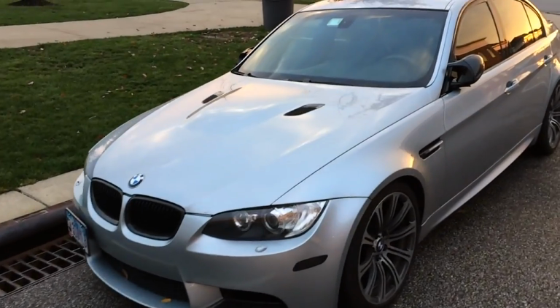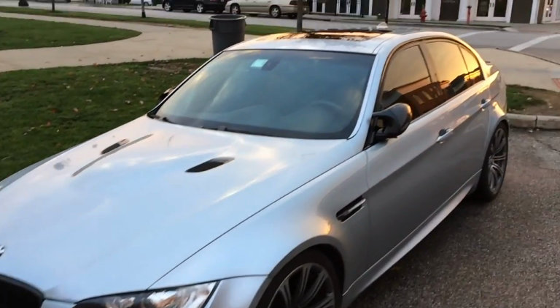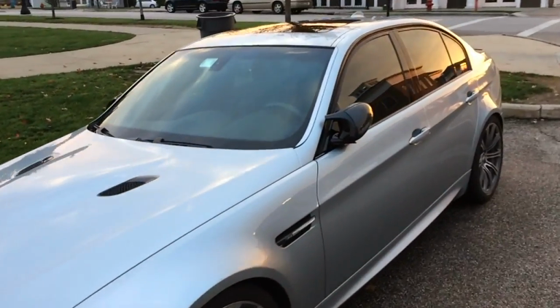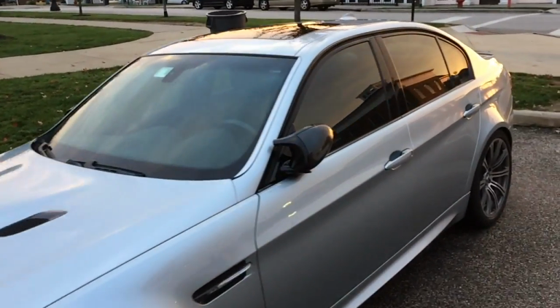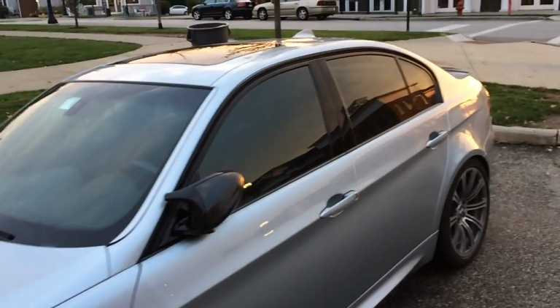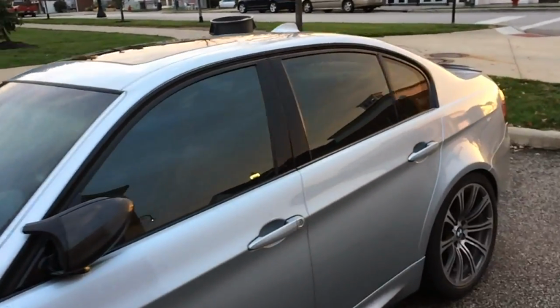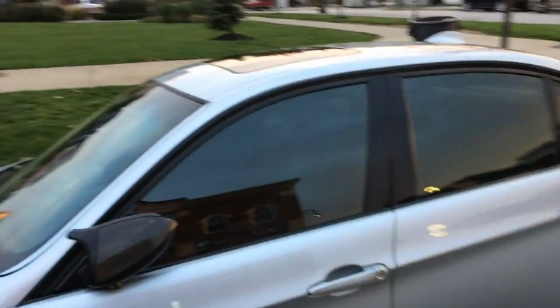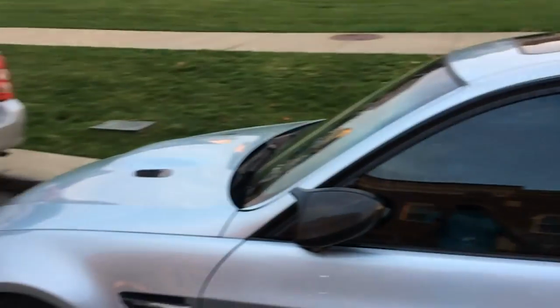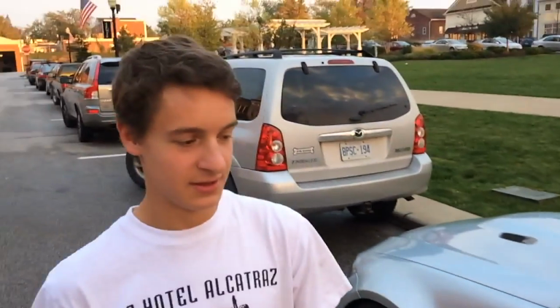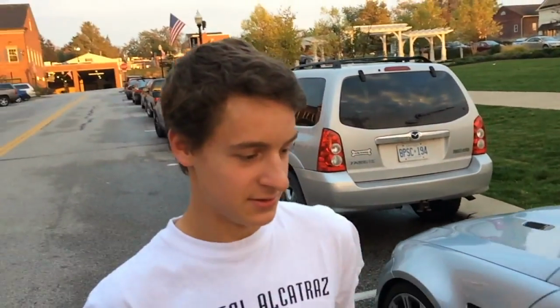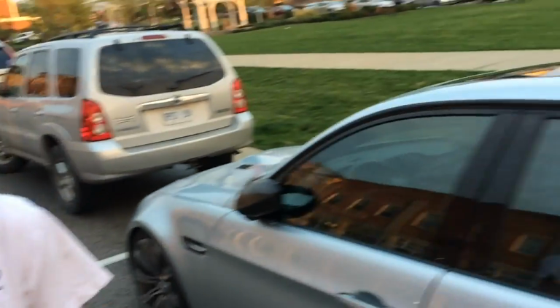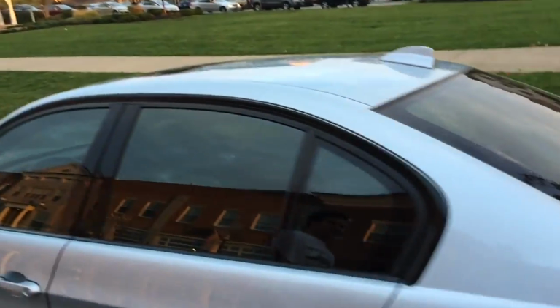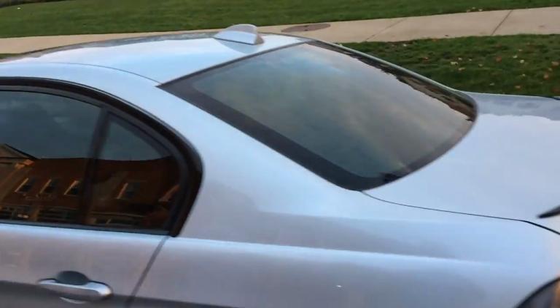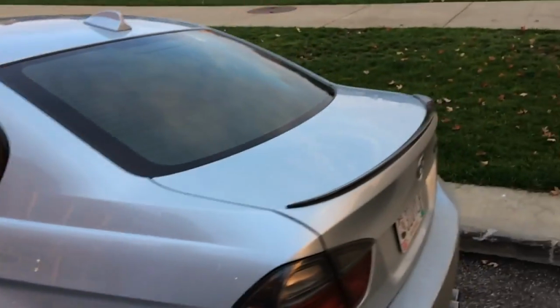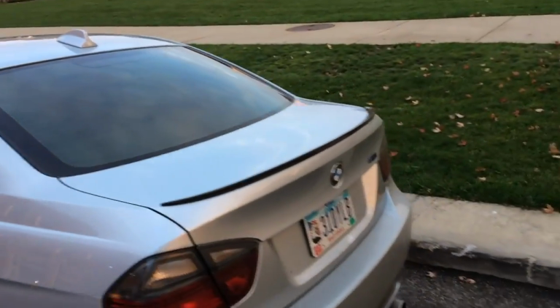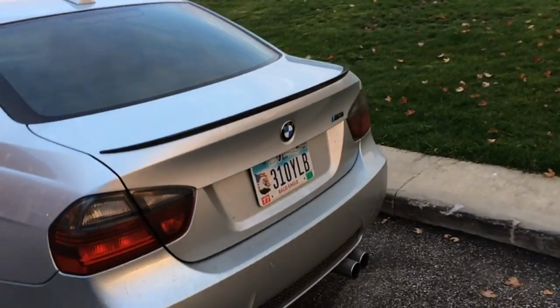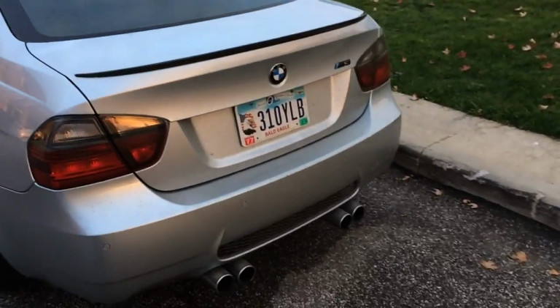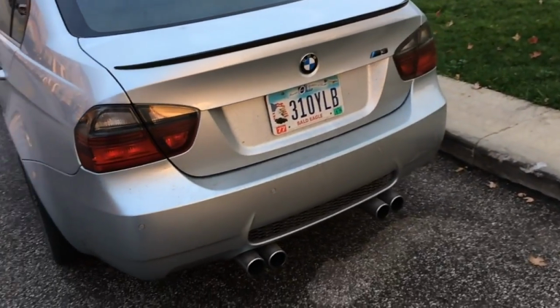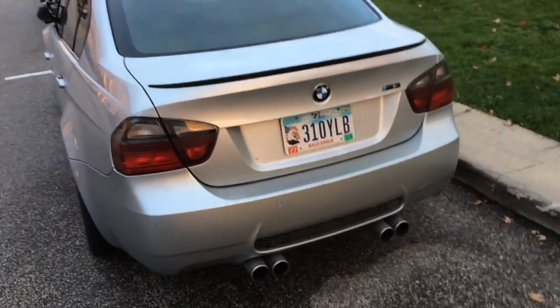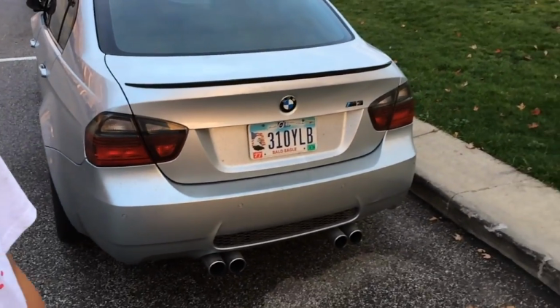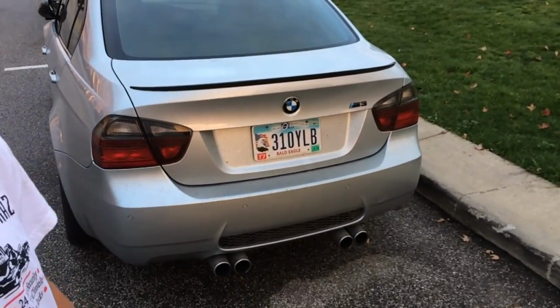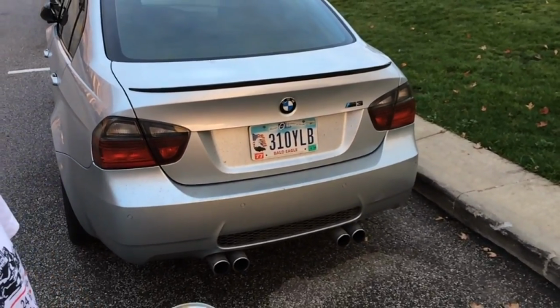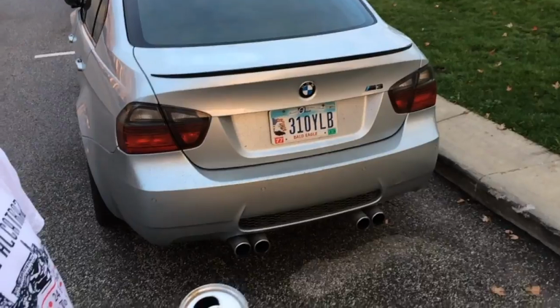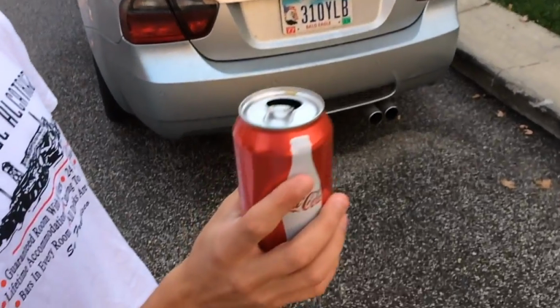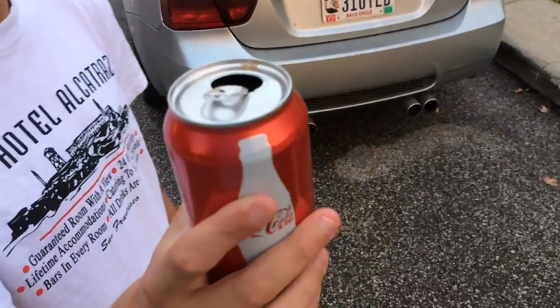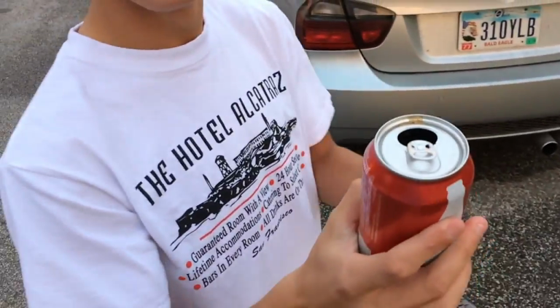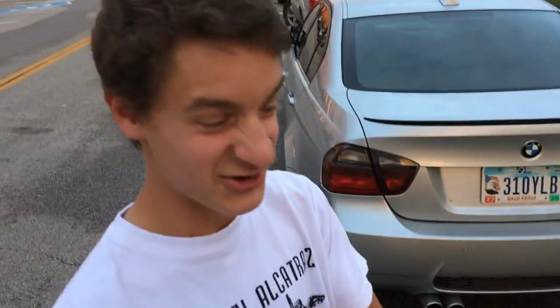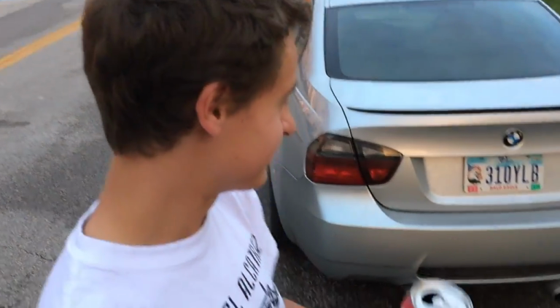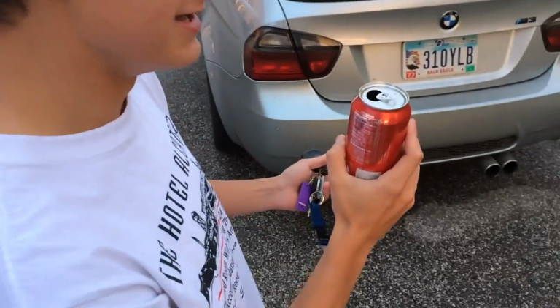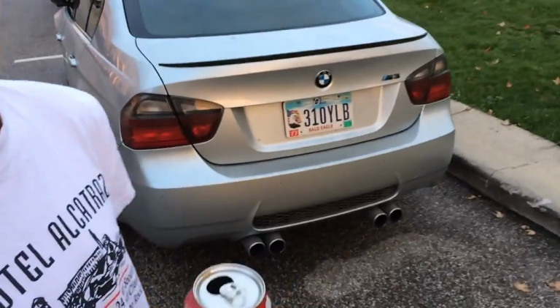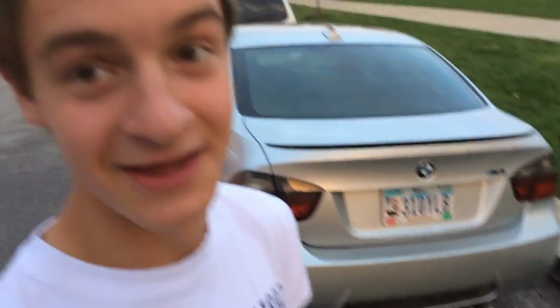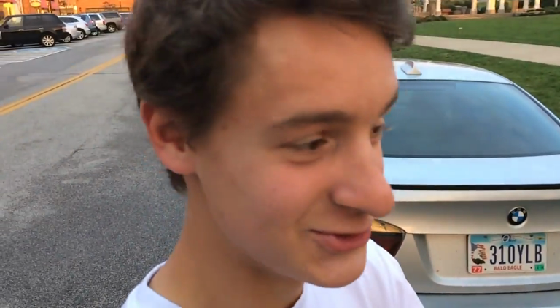This is an E90 — actual E90, very fast. Yeah, E90 M3. The car is also very fast. Let's see how slow motion looks when we dump the acidic Coke on the E90 M3.